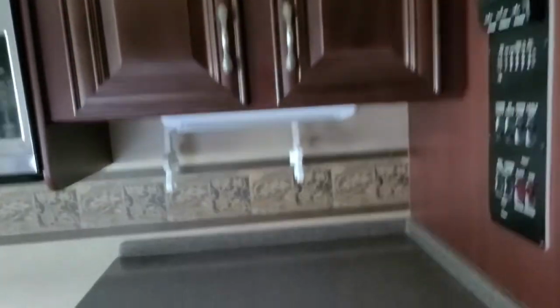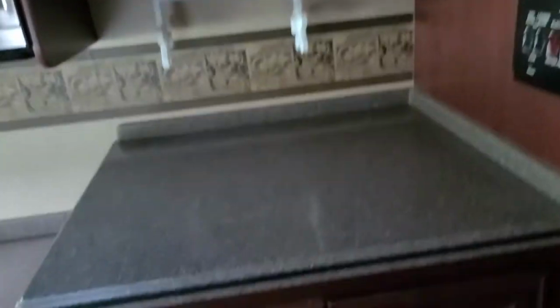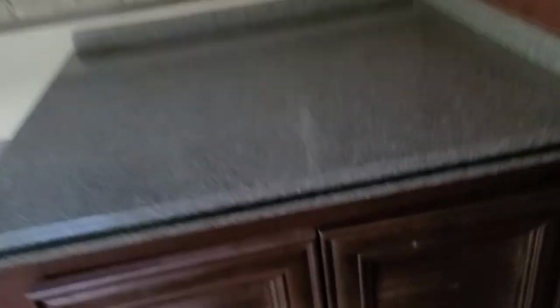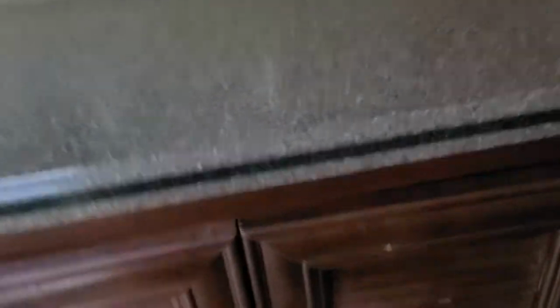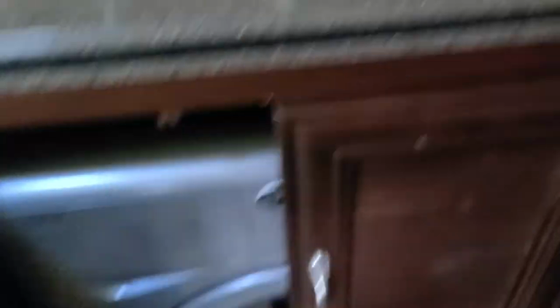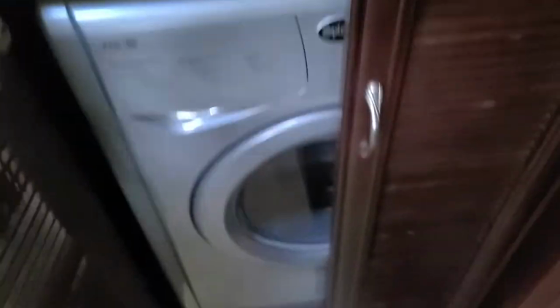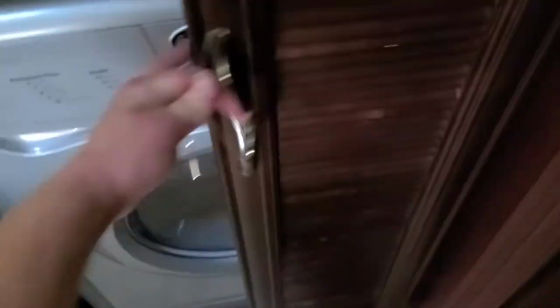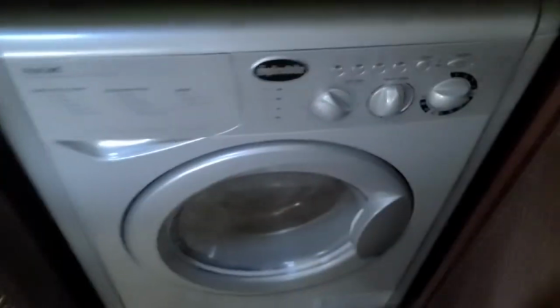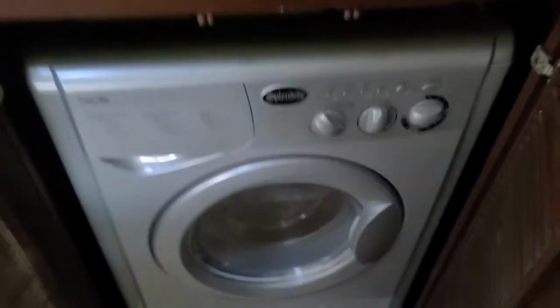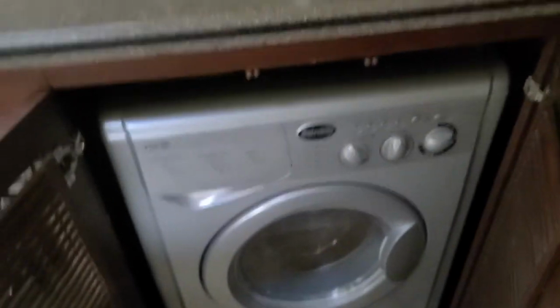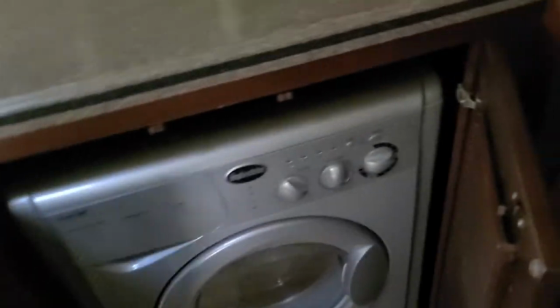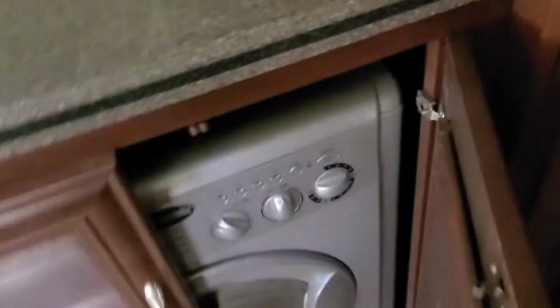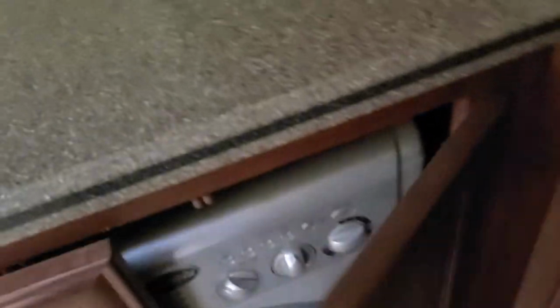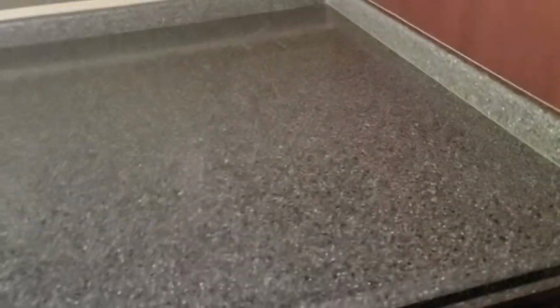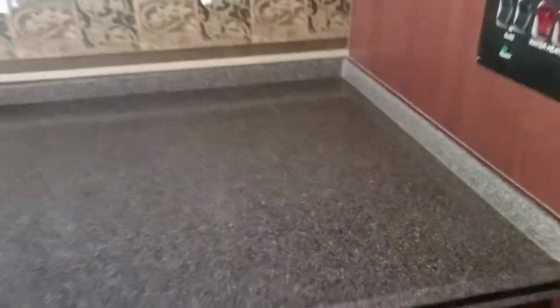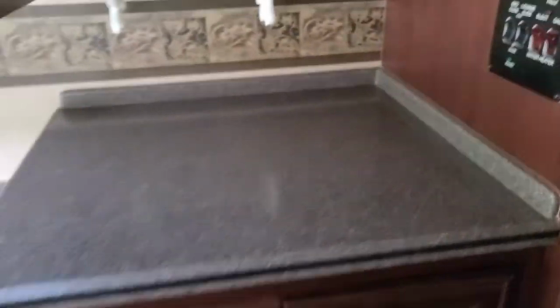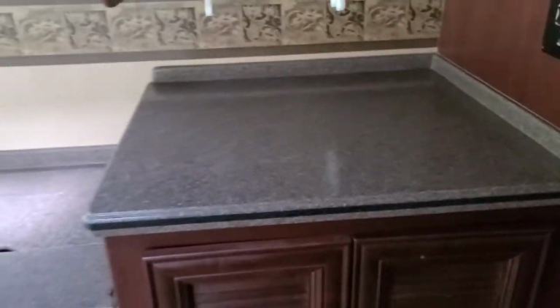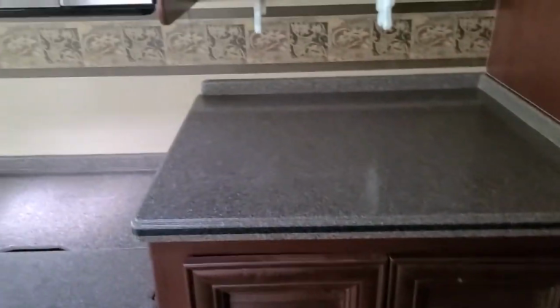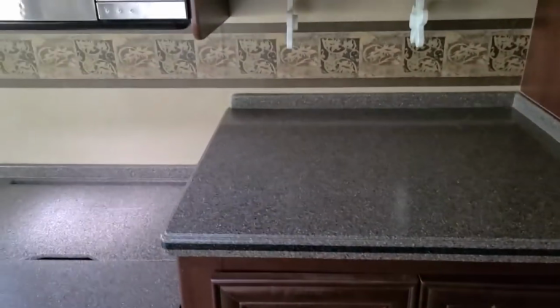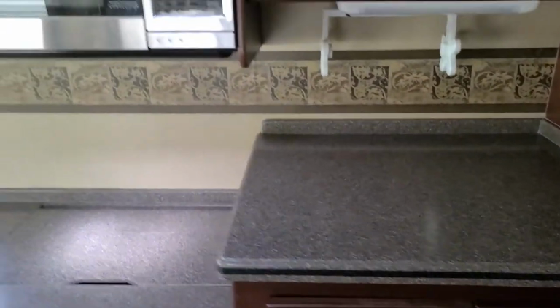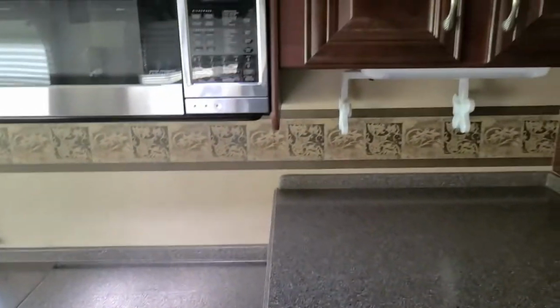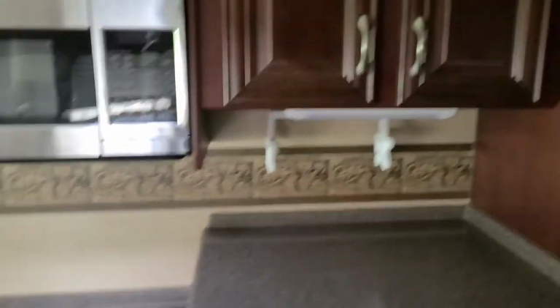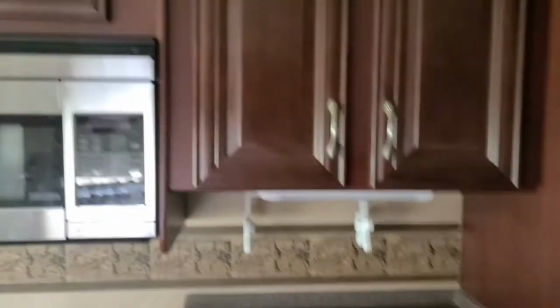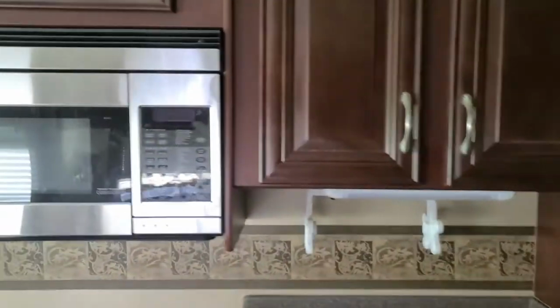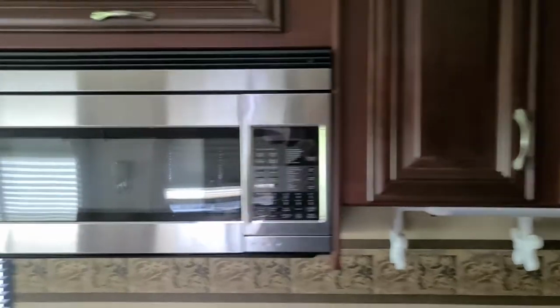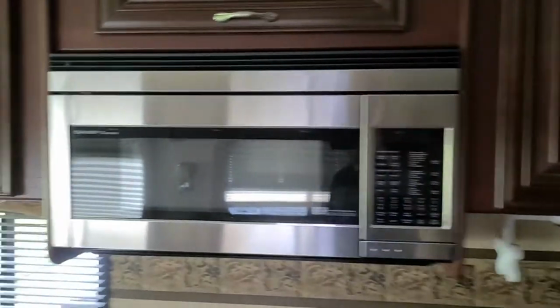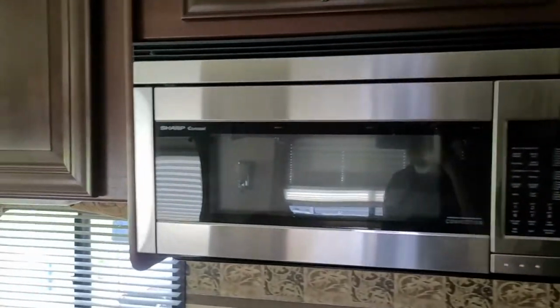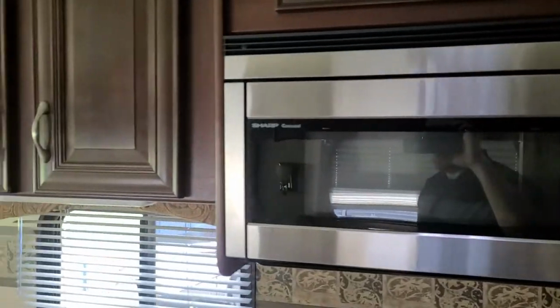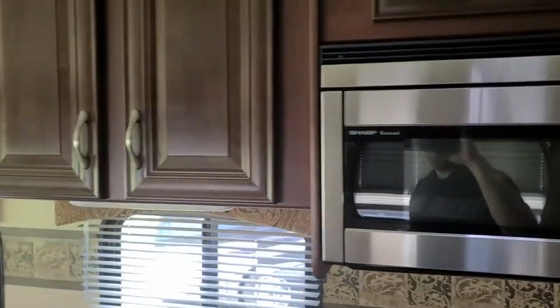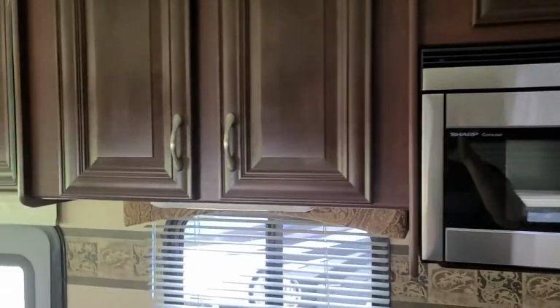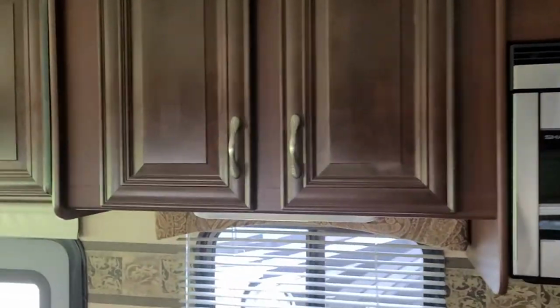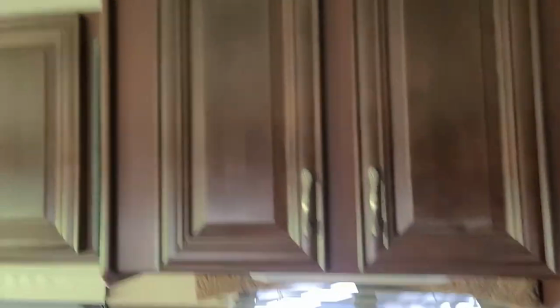Right below here you have the washer/dryer unit. Really nice Corian countertops — a really nice upgrade. Pocket-screwed cabinetry — I mean, you can do chin-ups on that stuff if you want to.